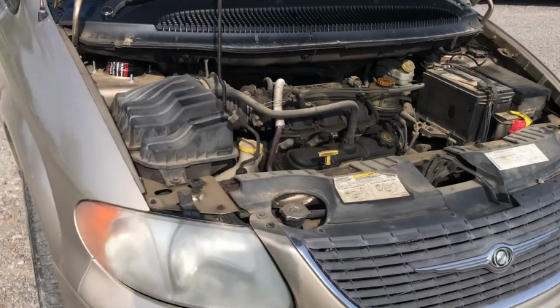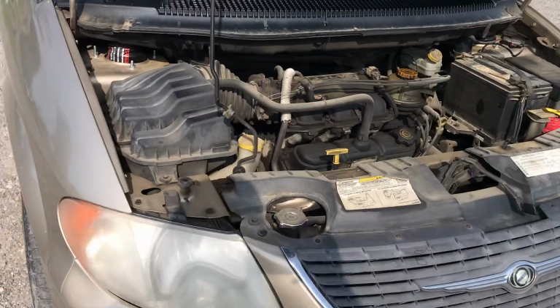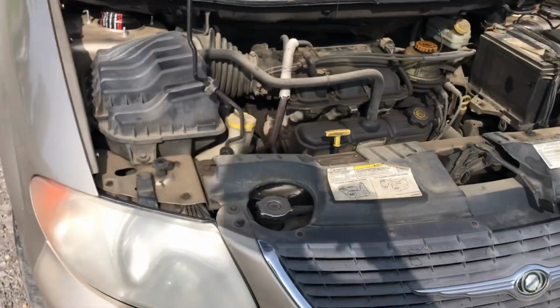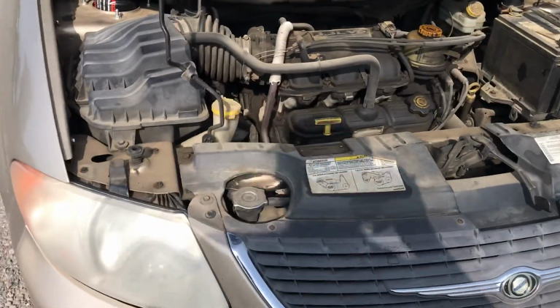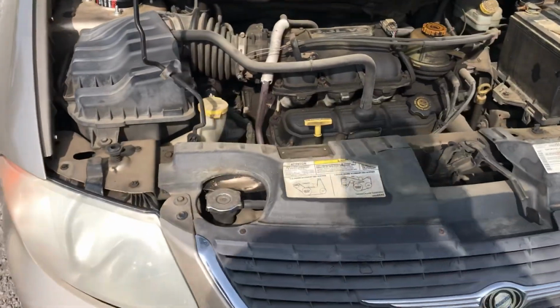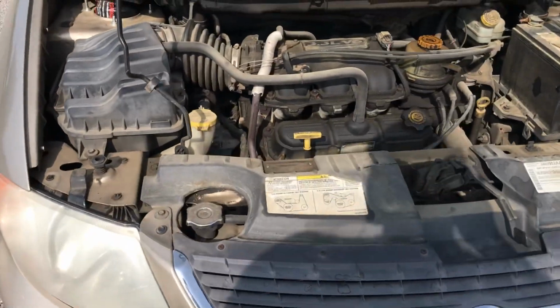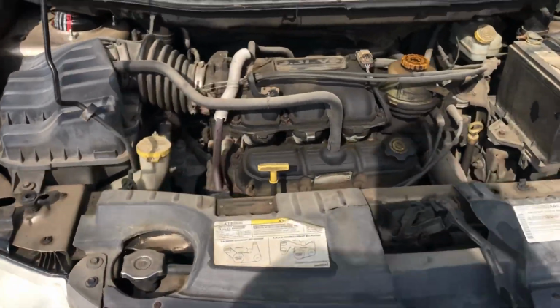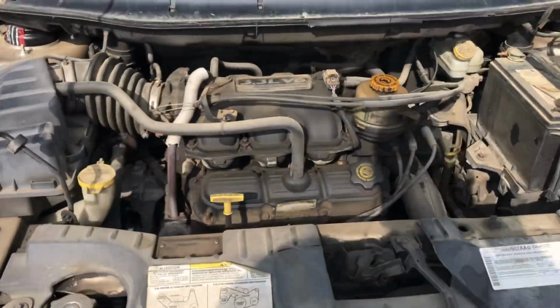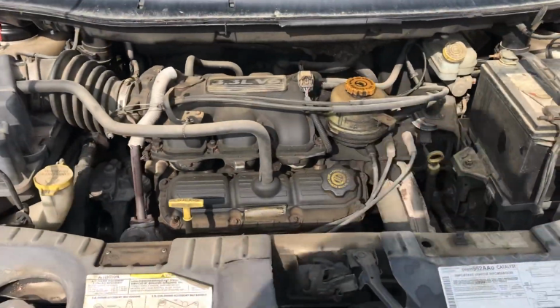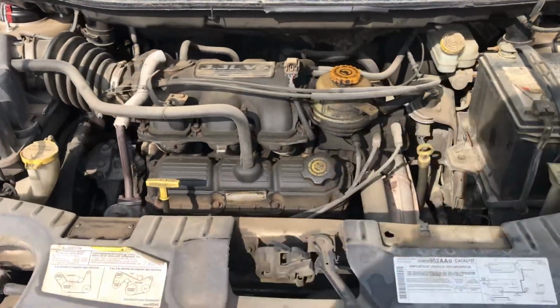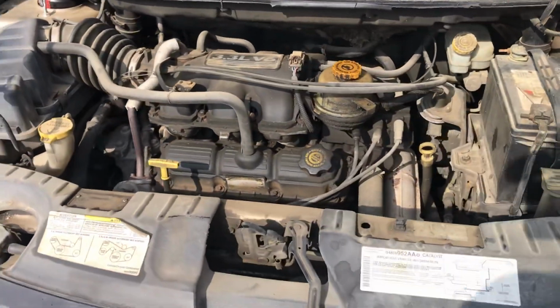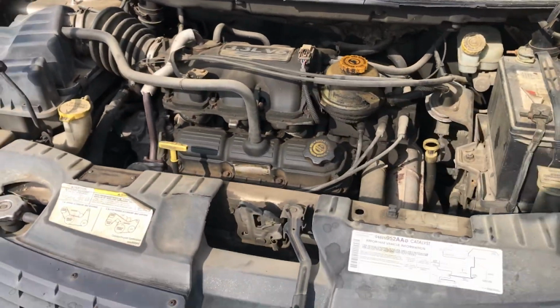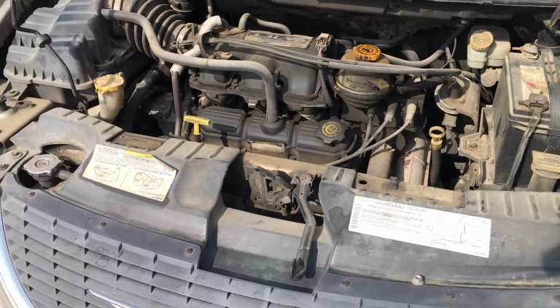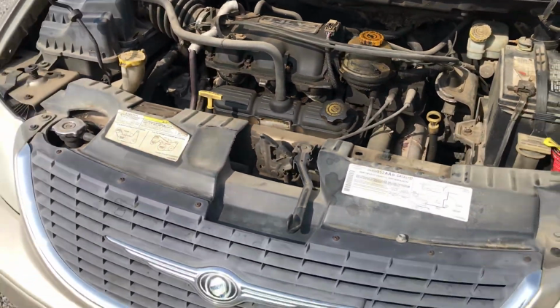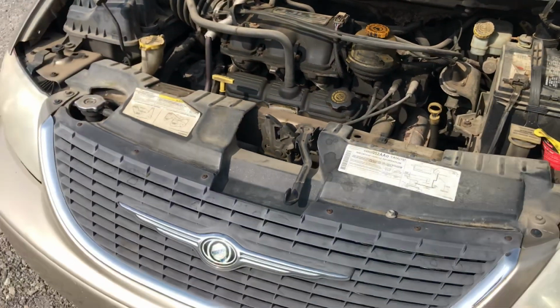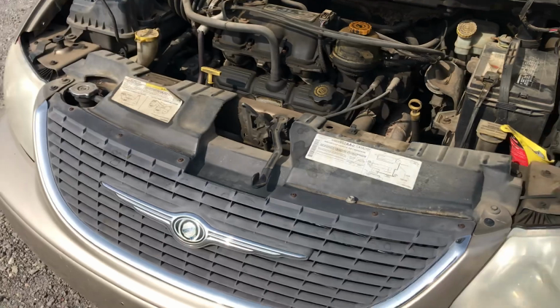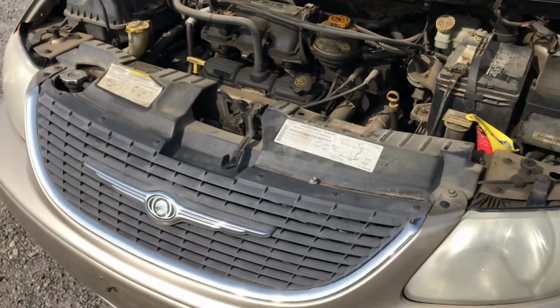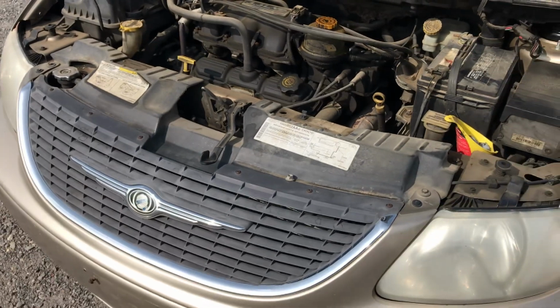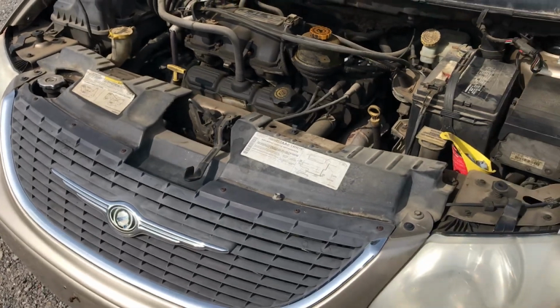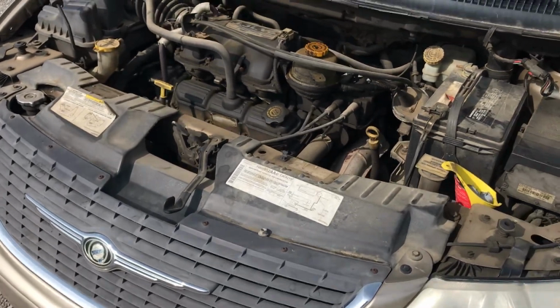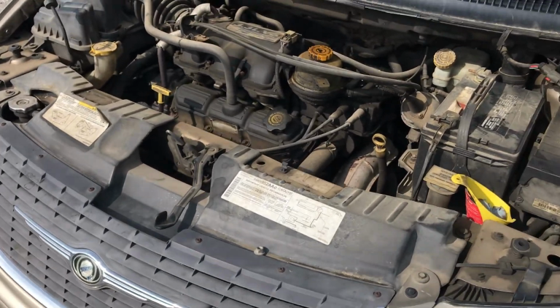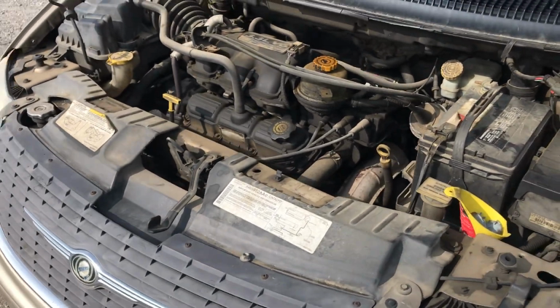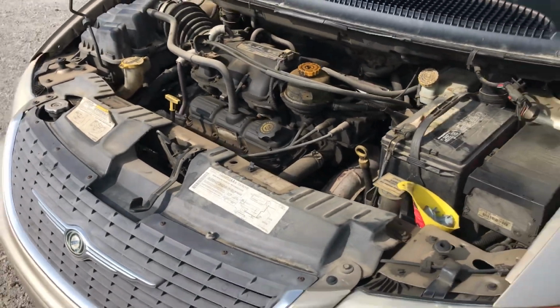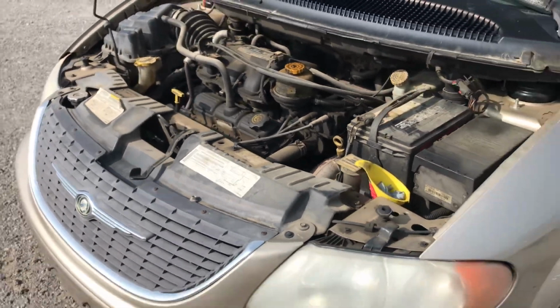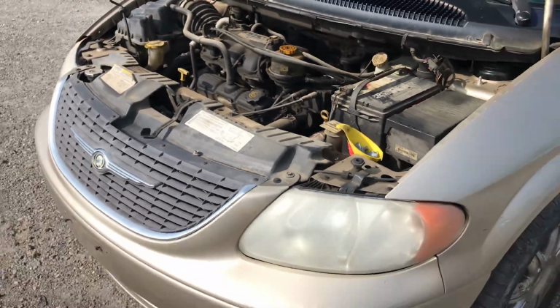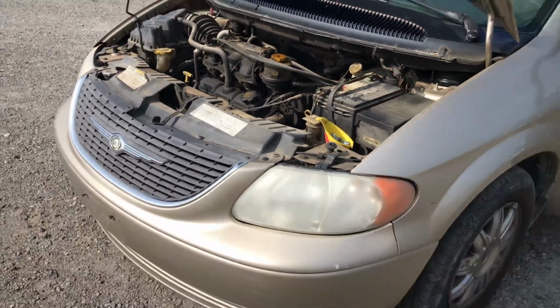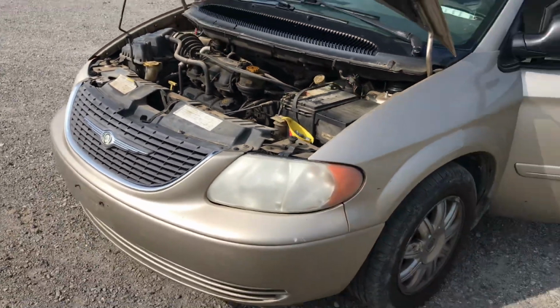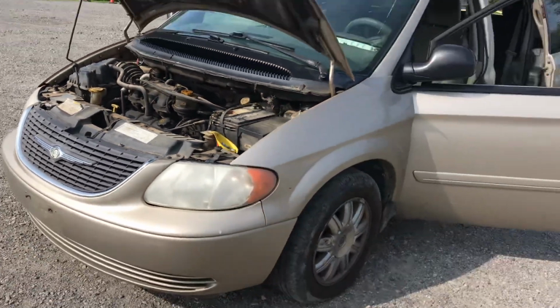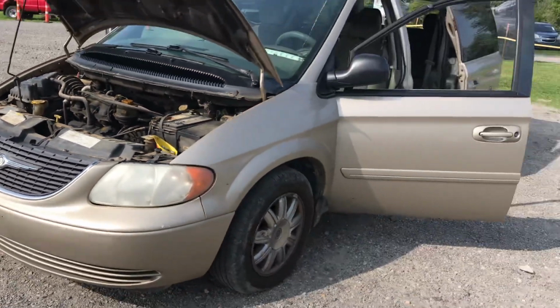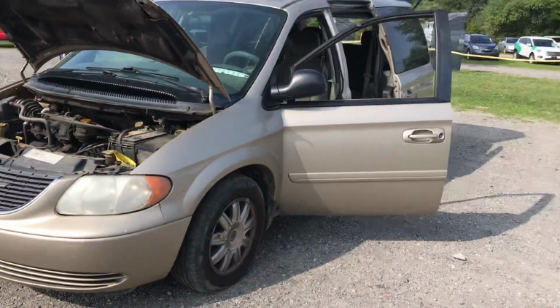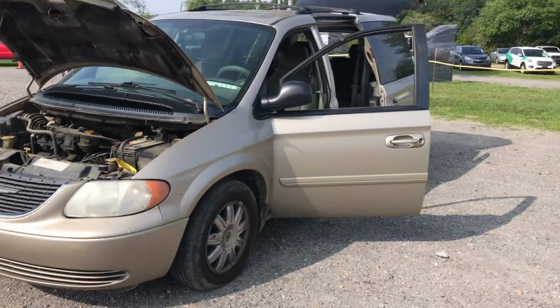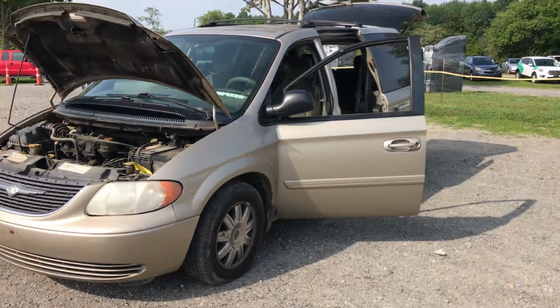This has a 3.3 liter V6 engine. That's lot 1126.